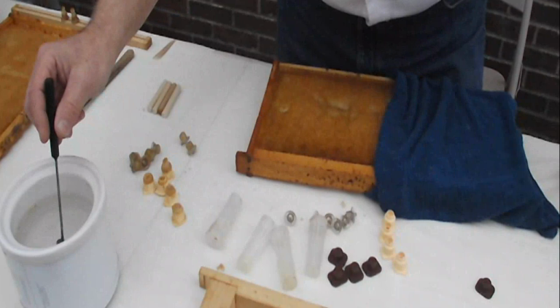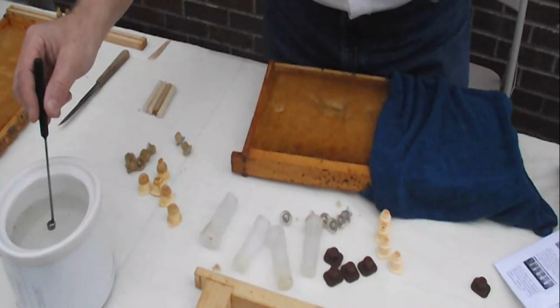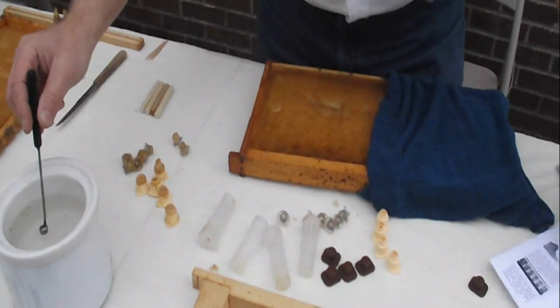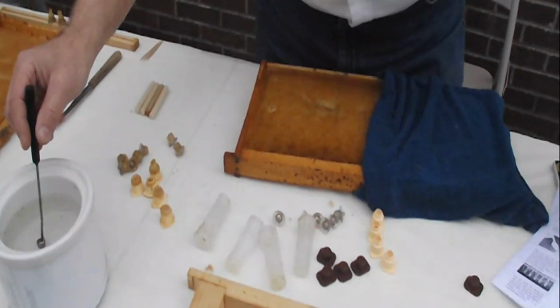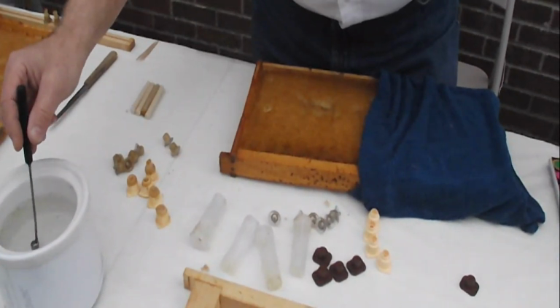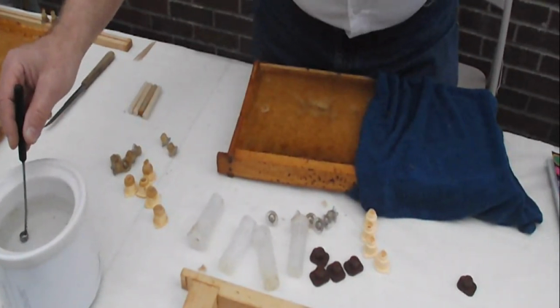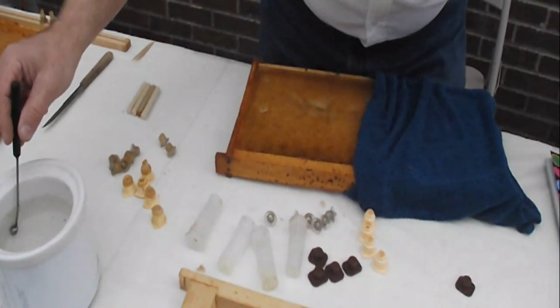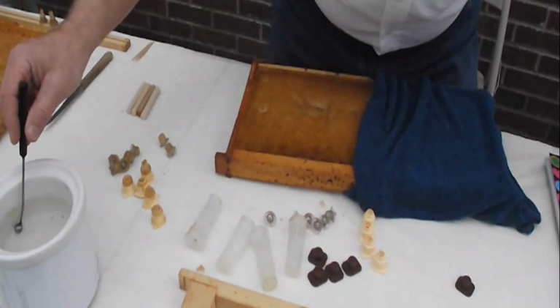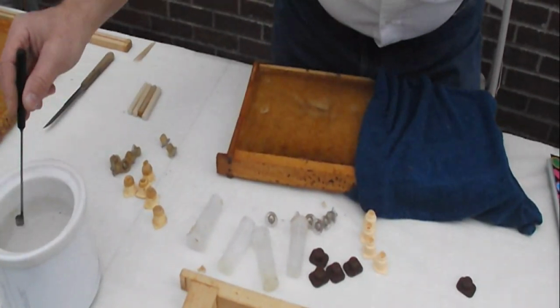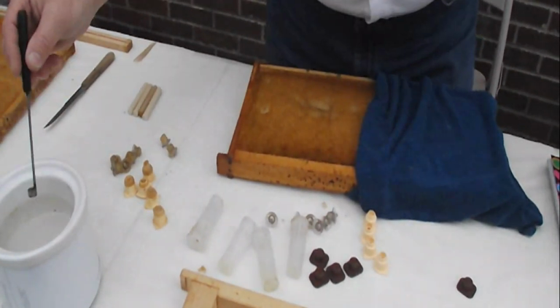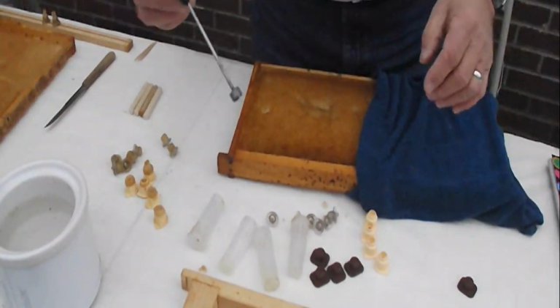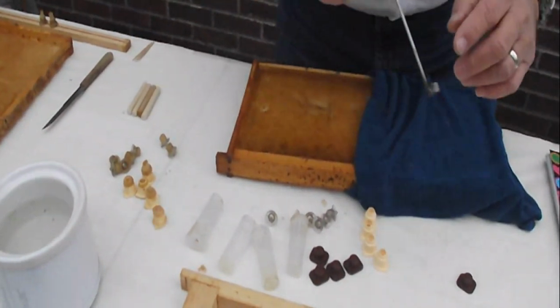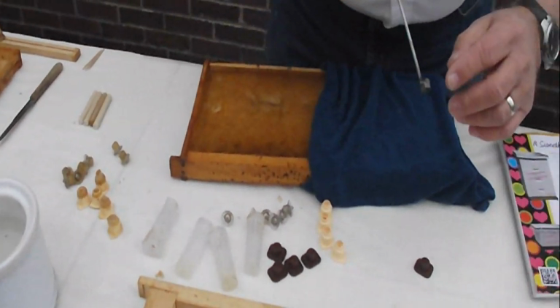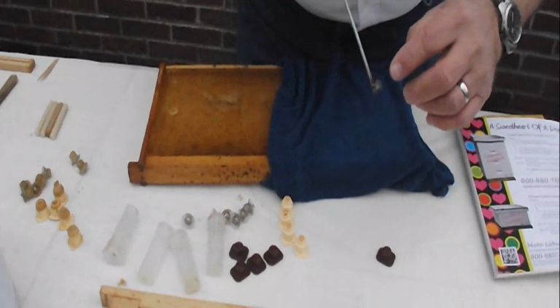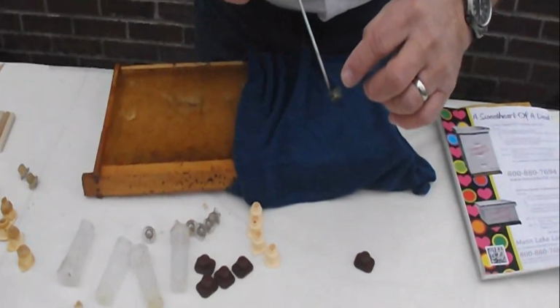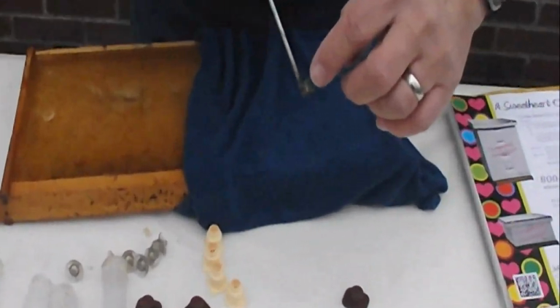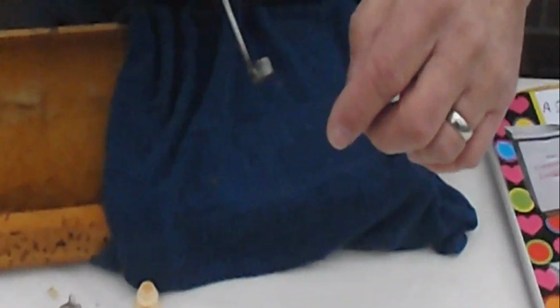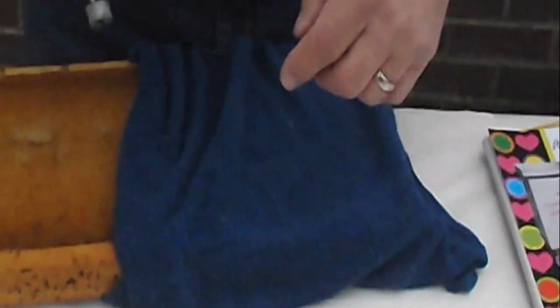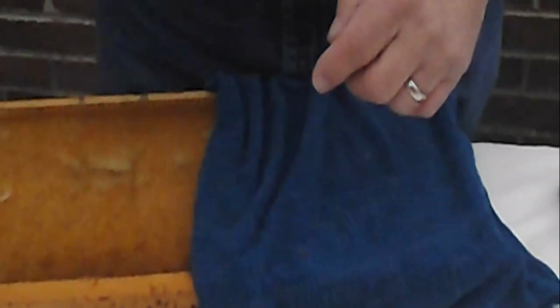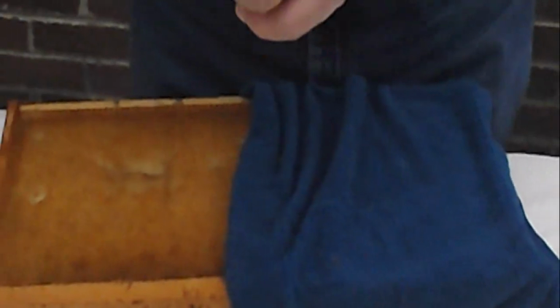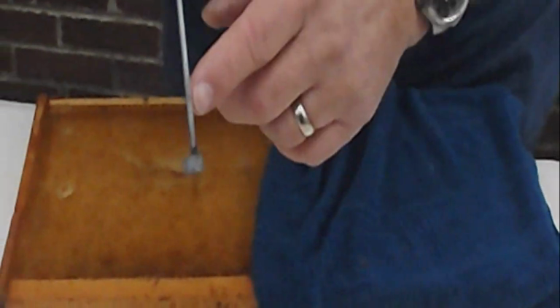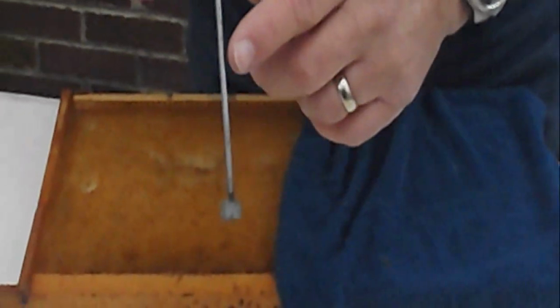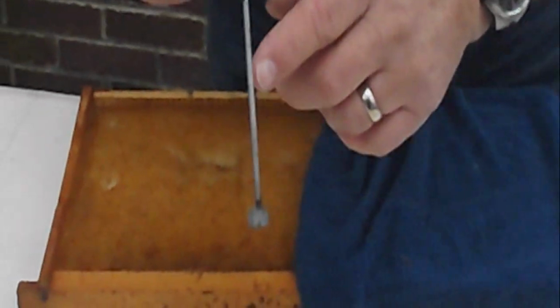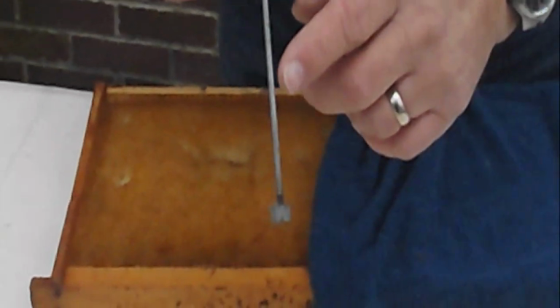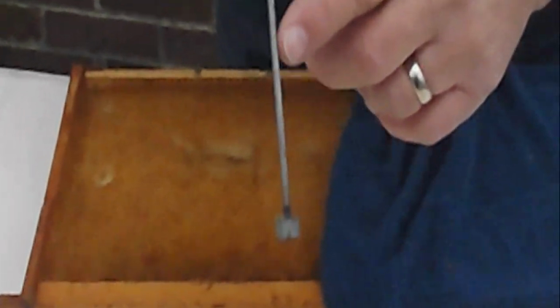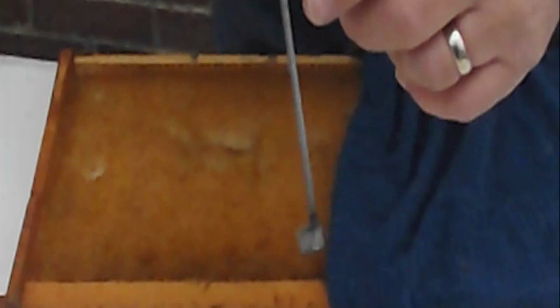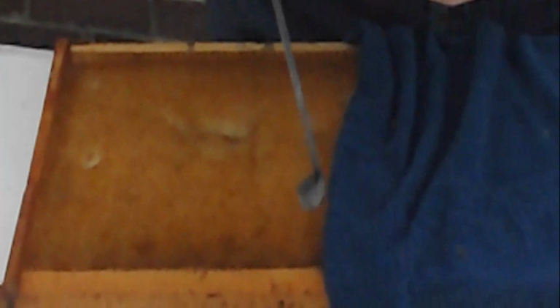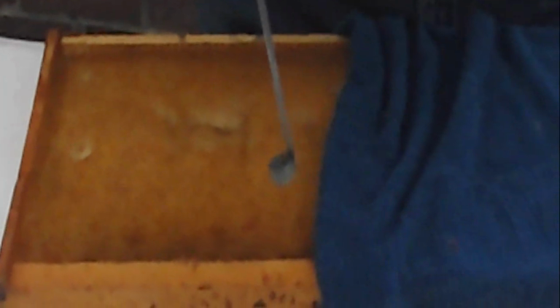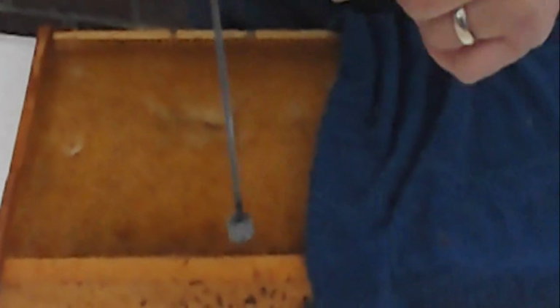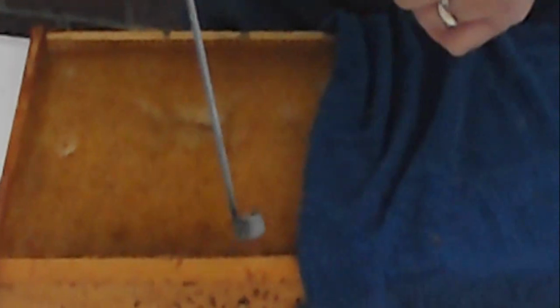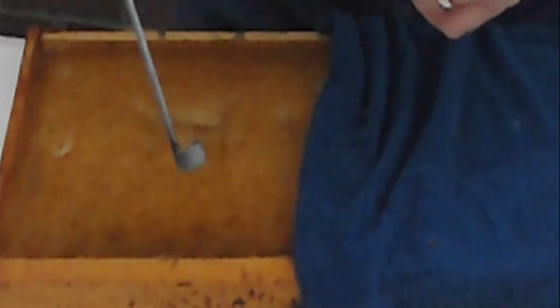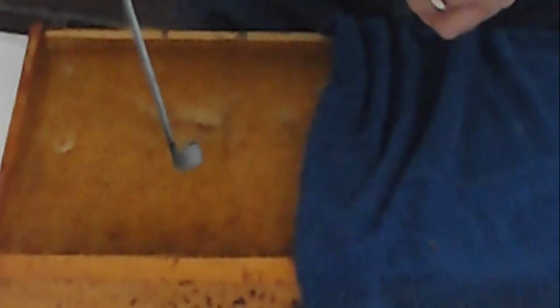When we use the cell punch tool, we have it soaking. Please note that our cell punch tool is not soldered, but it's actually welded to the one-eighth inch metal shank, along with a nice plastic handle.